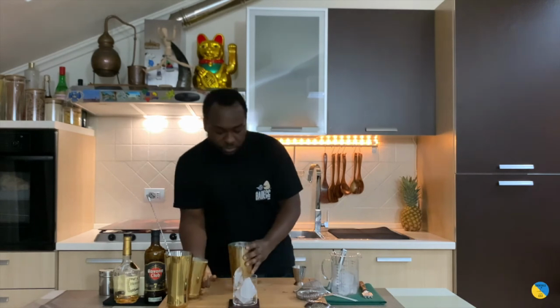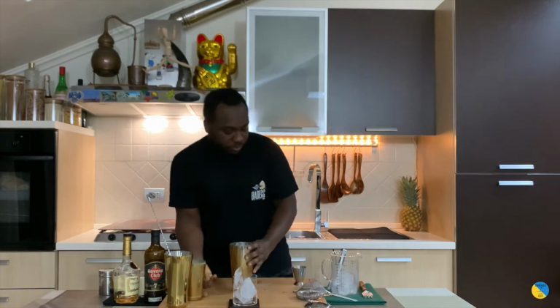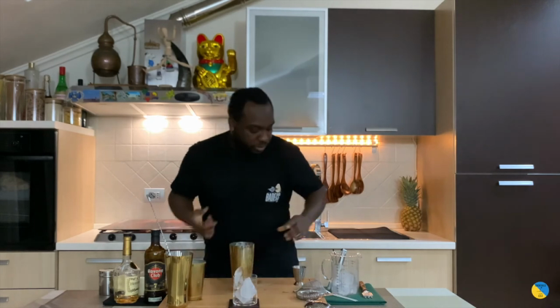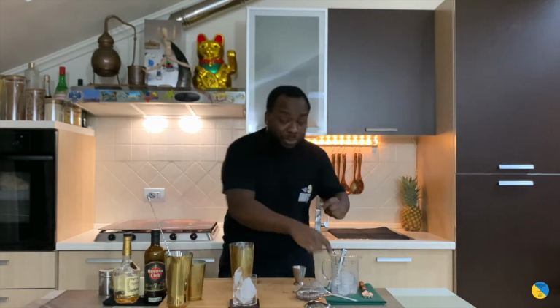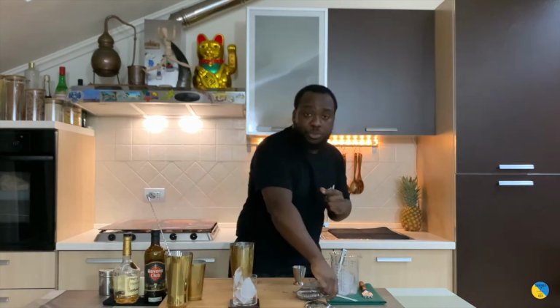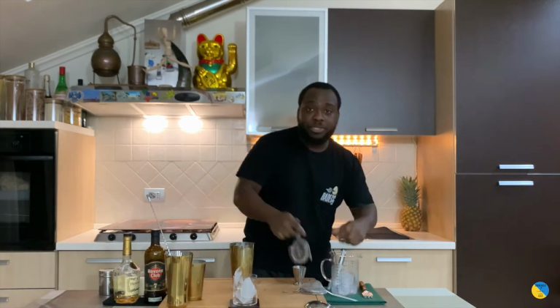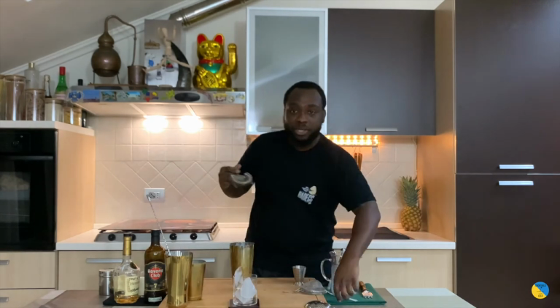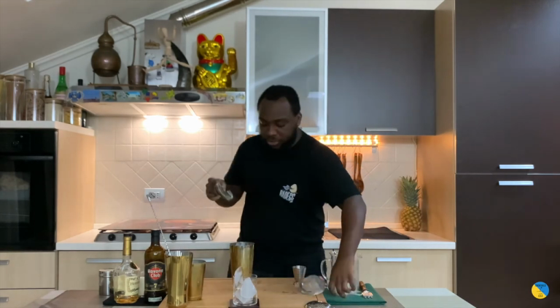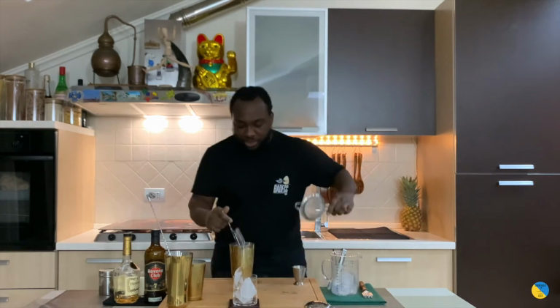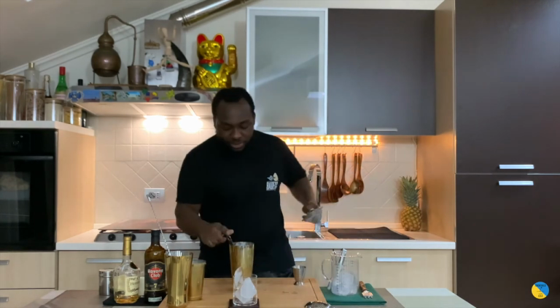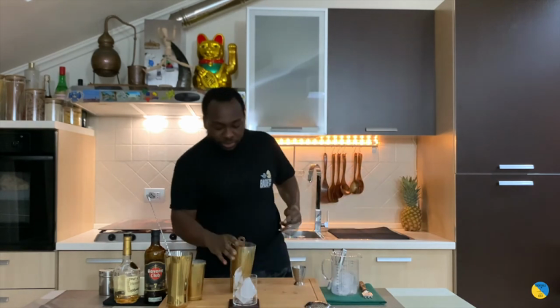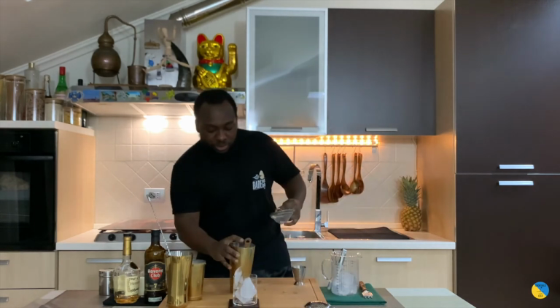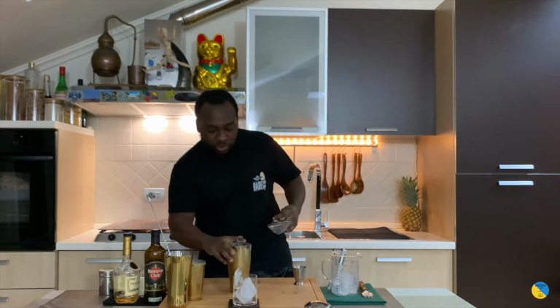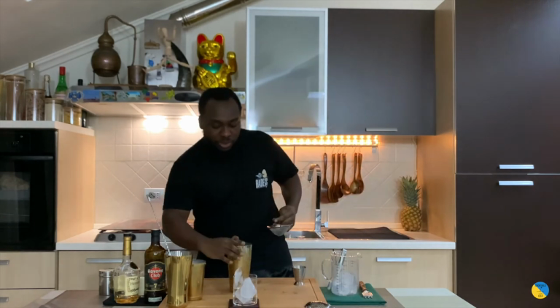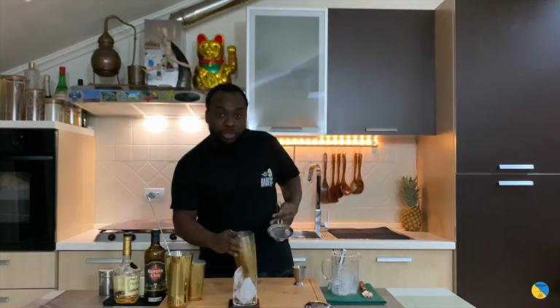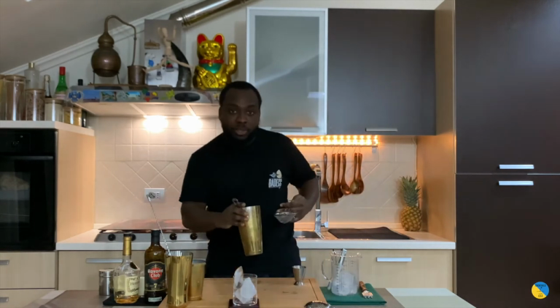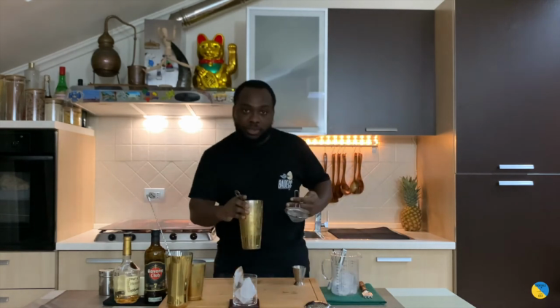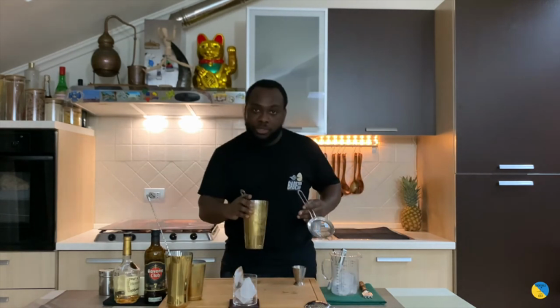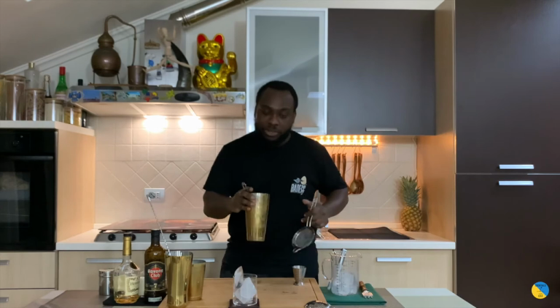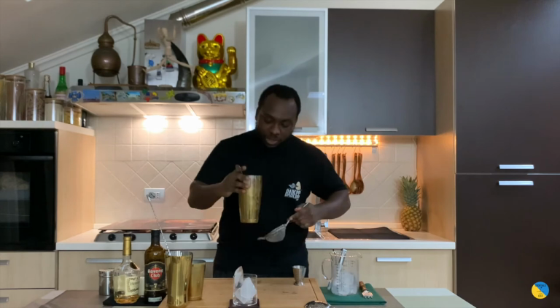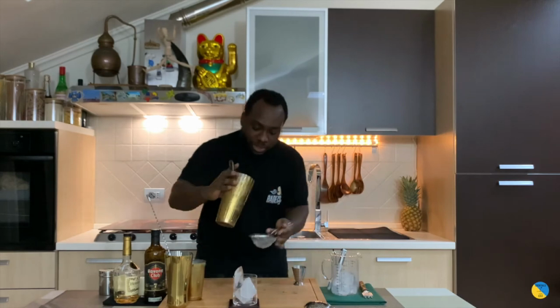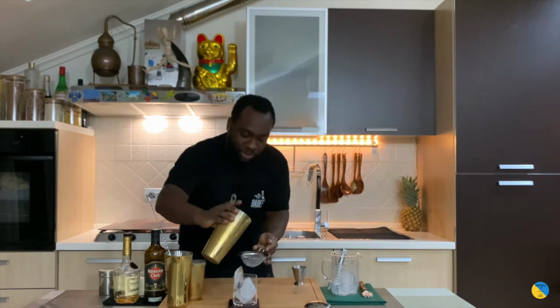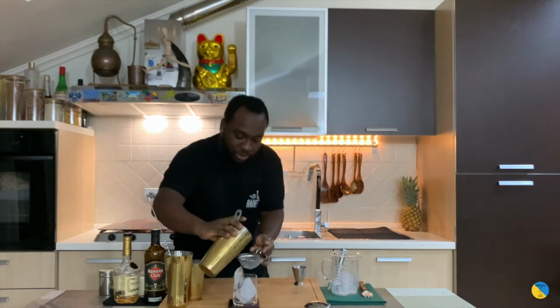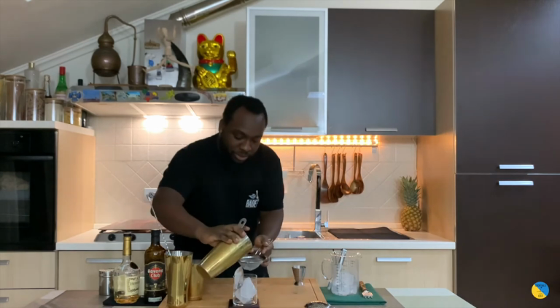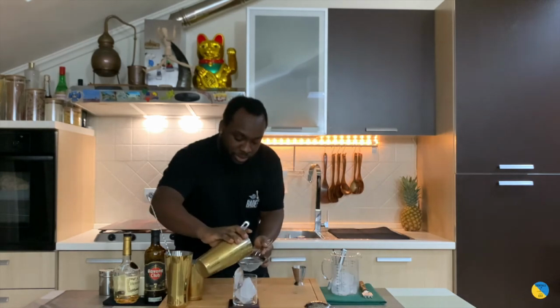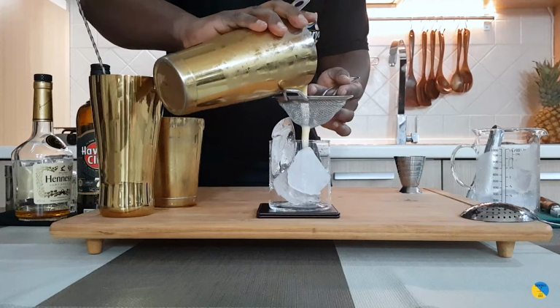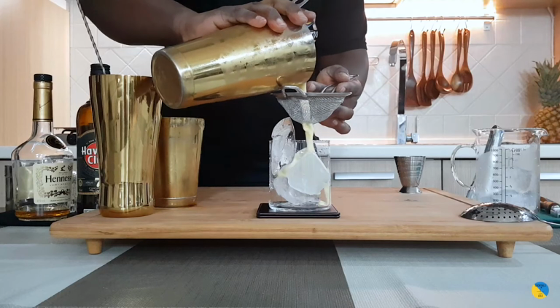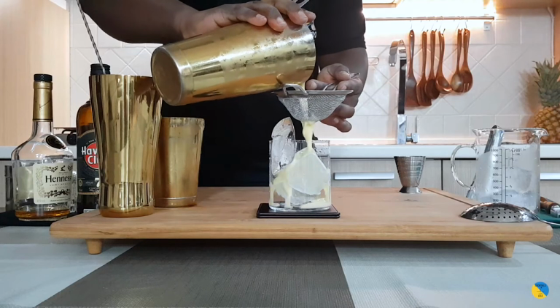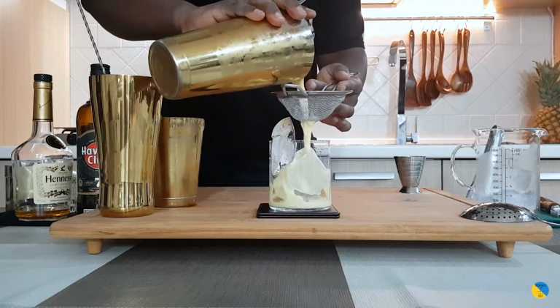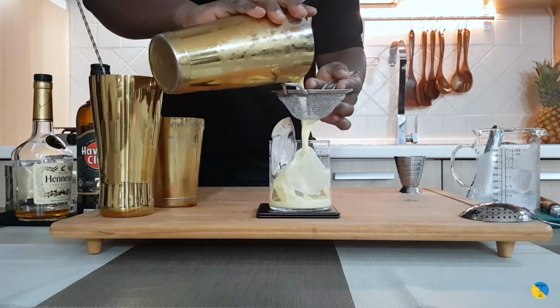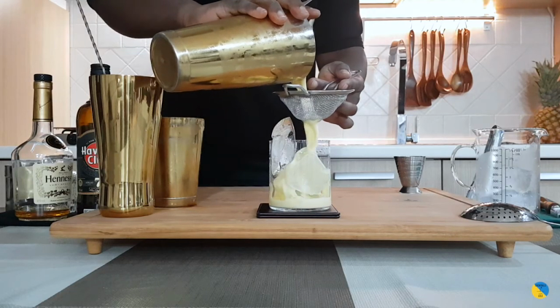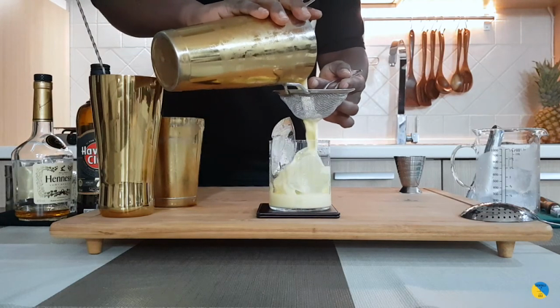Double strain on the glass. A little spread. Voilà.